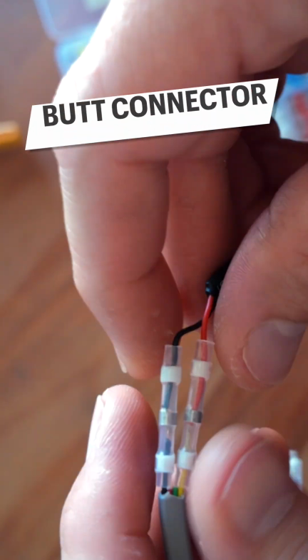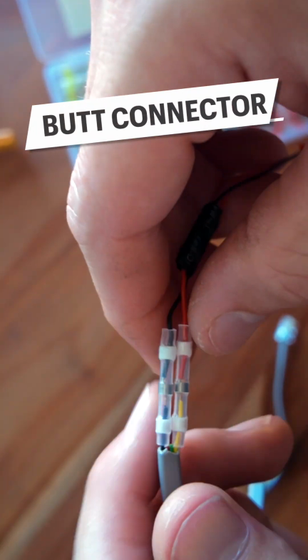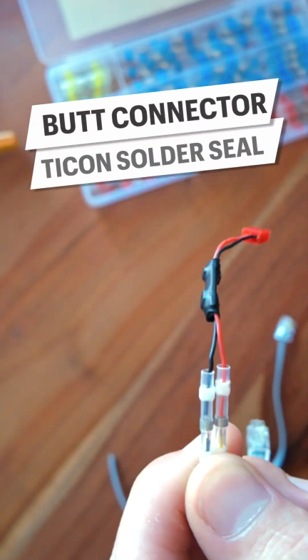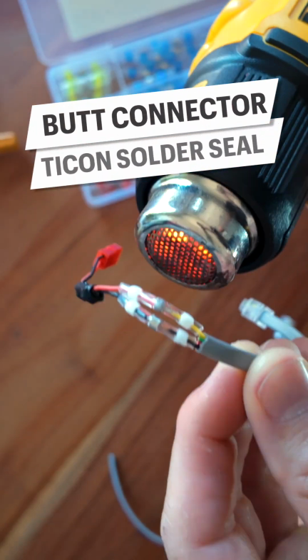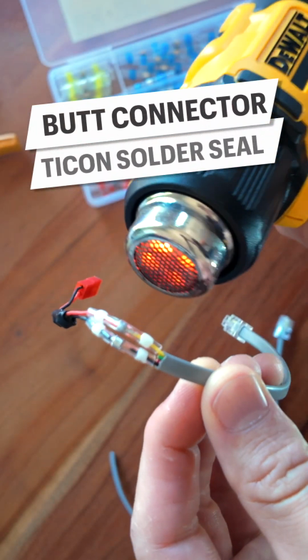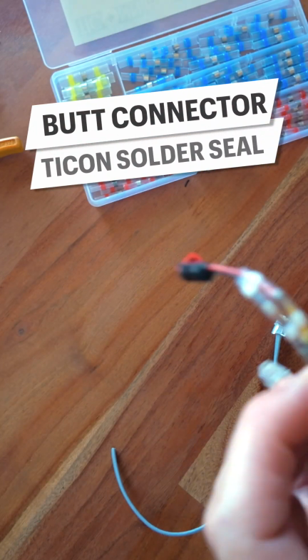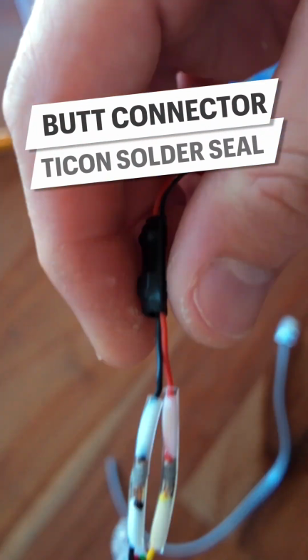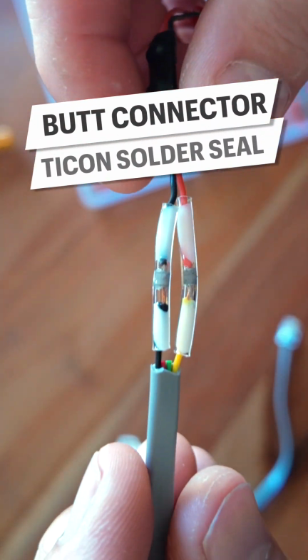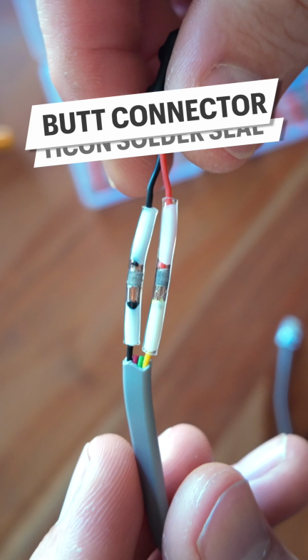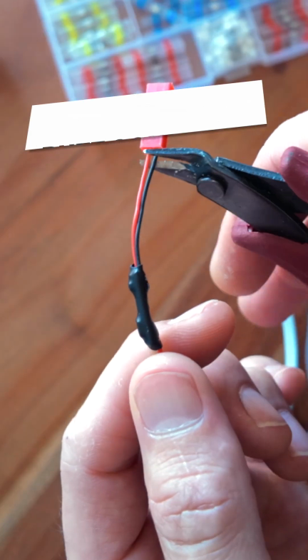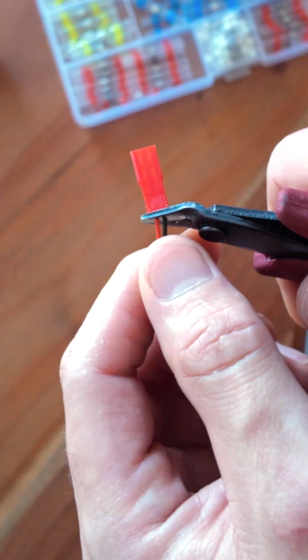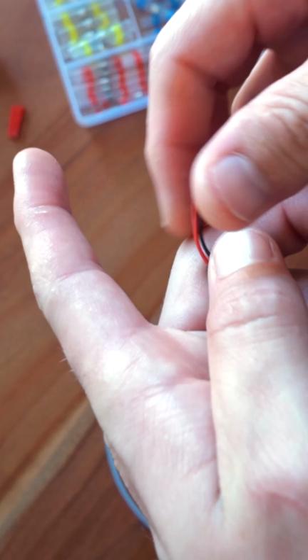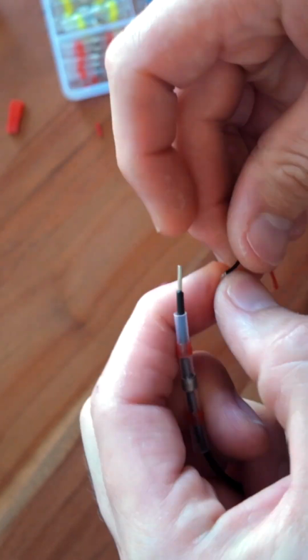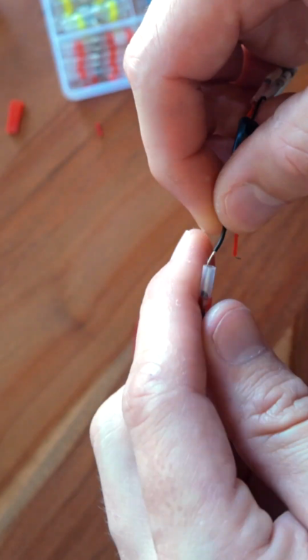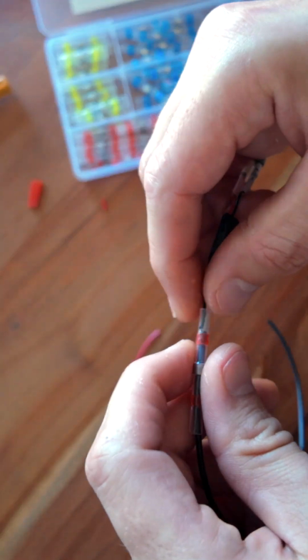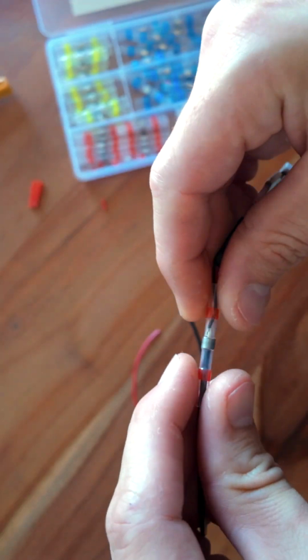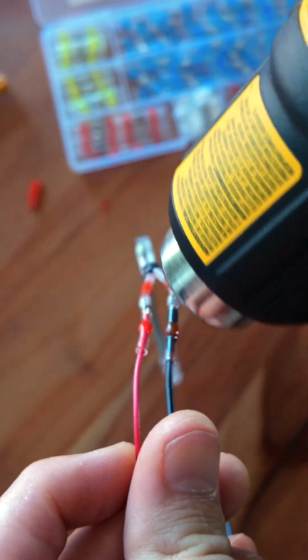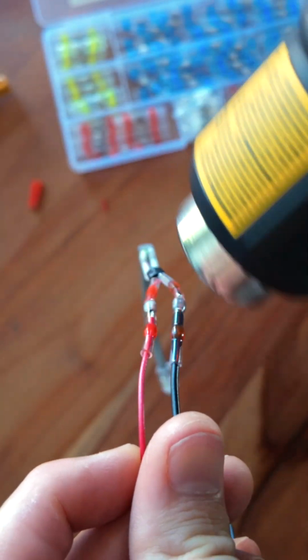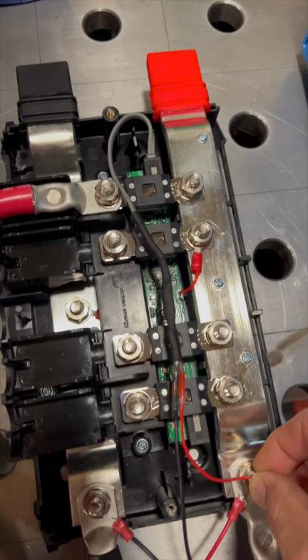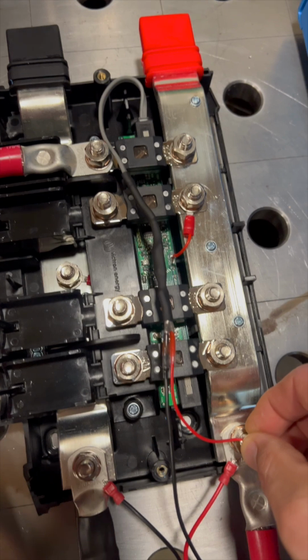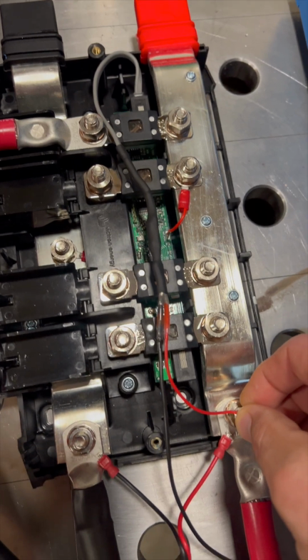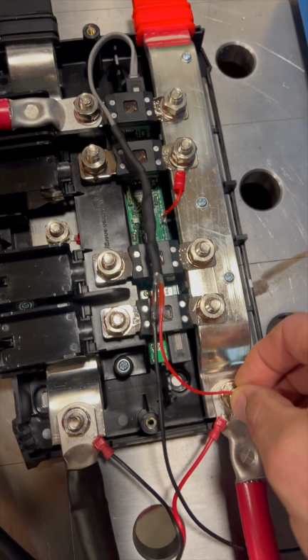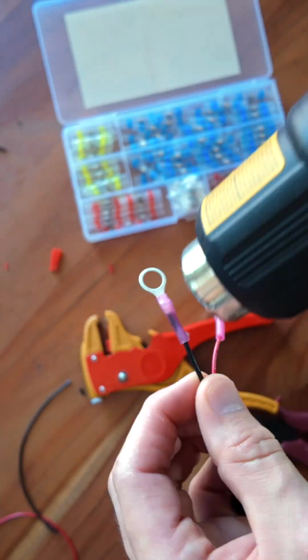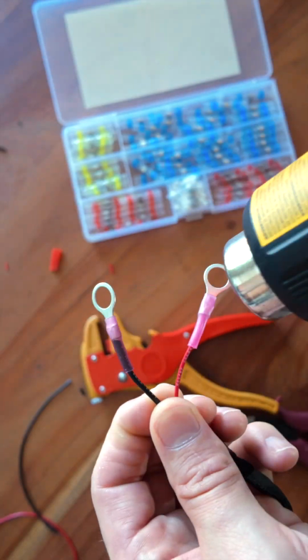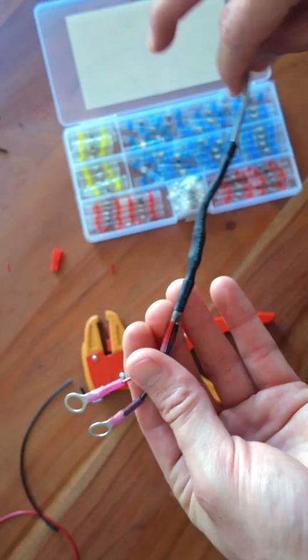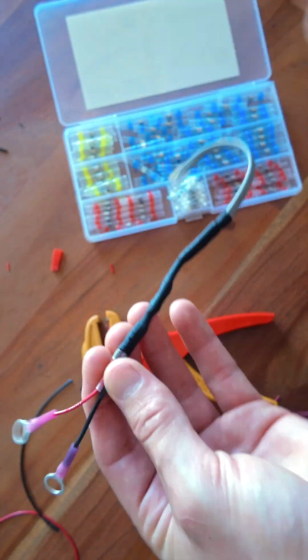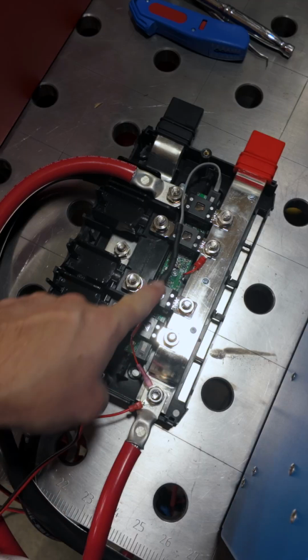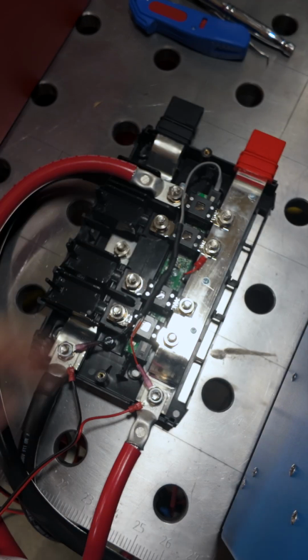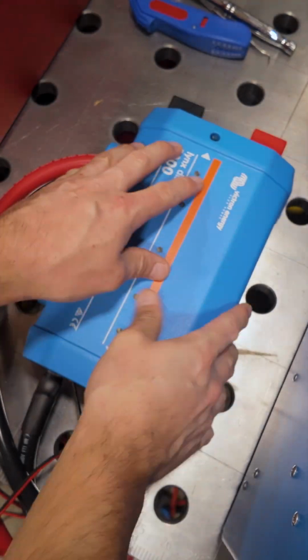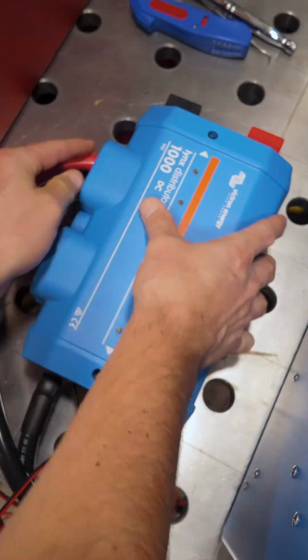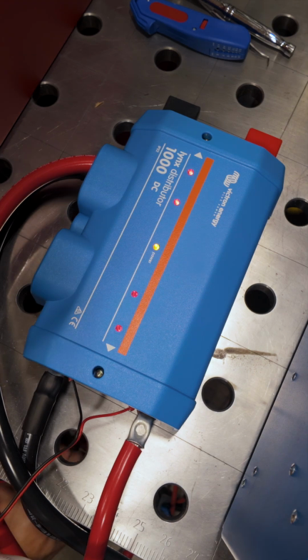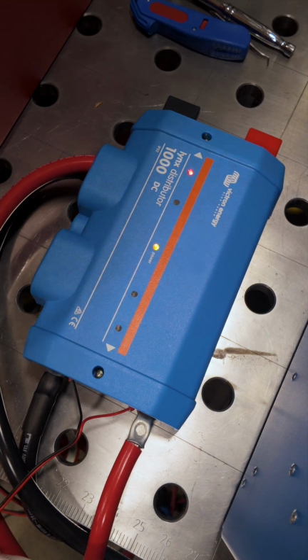I'm using heat shrink solder seal buck connectors to hook everything together. For these buck converters, the red side will go to the Lynx bus bar. We had to extend the wires a bit, then take it to the Lynx to get the length, and then crimp on ring terminals. We then installed it in the Lynx, slapped on the cover, turned on the power and voila!